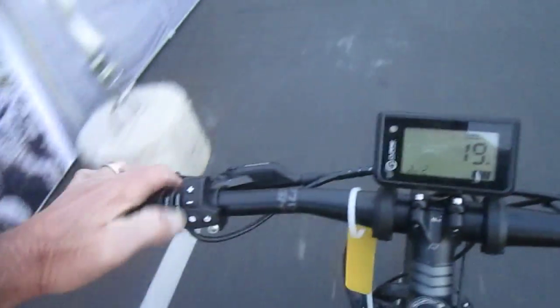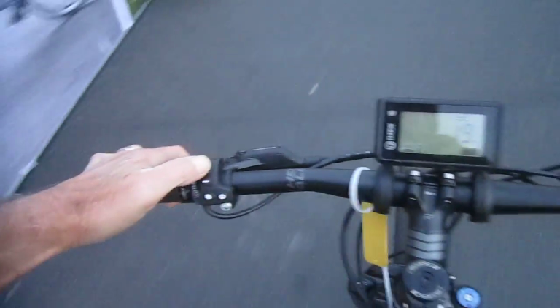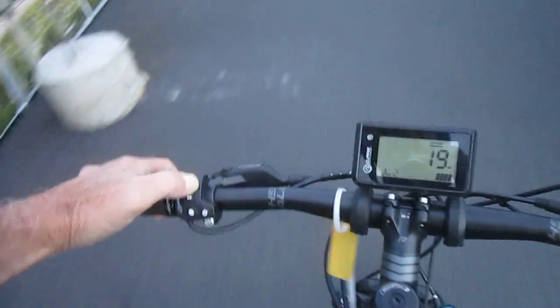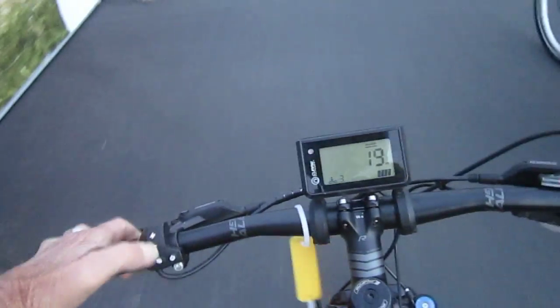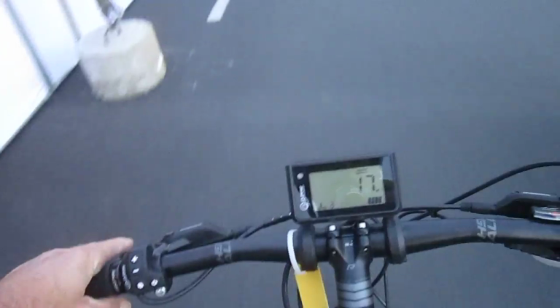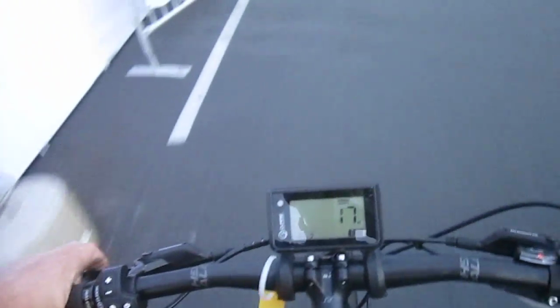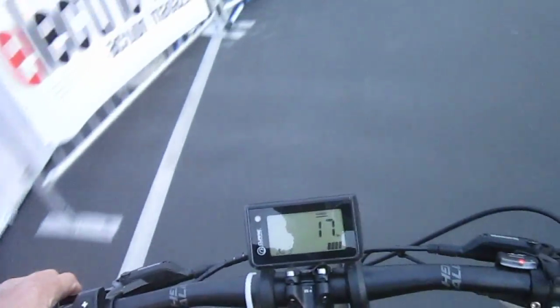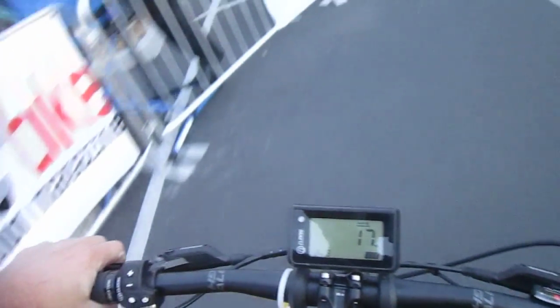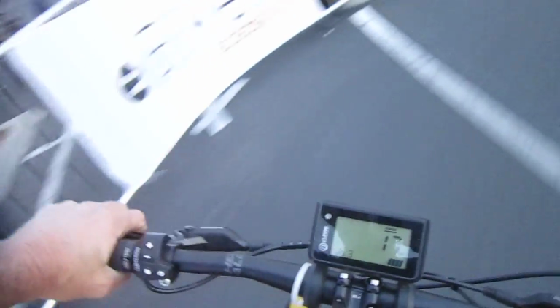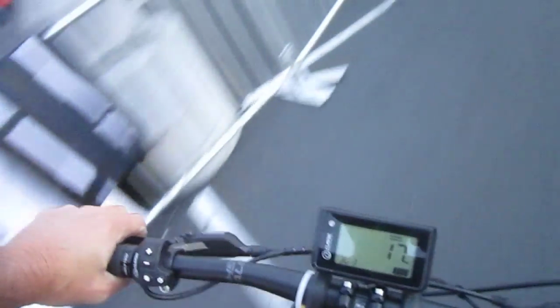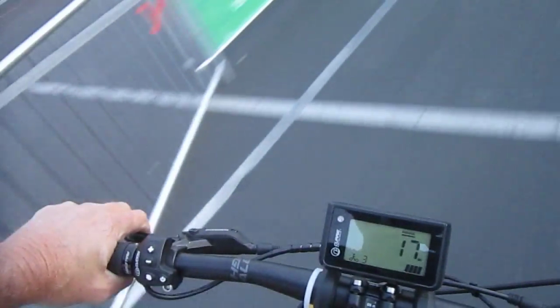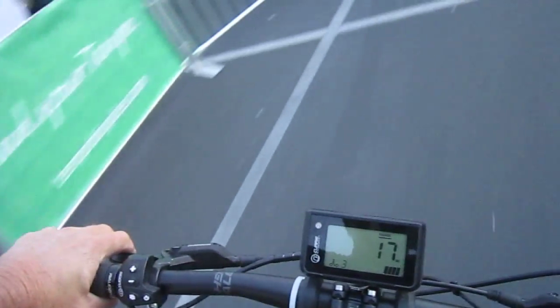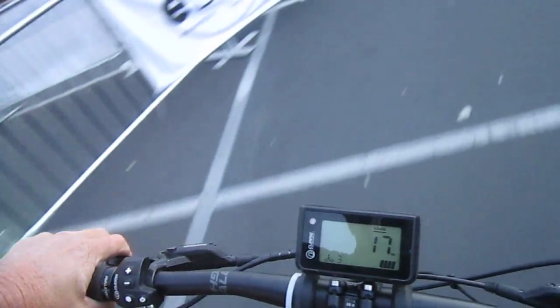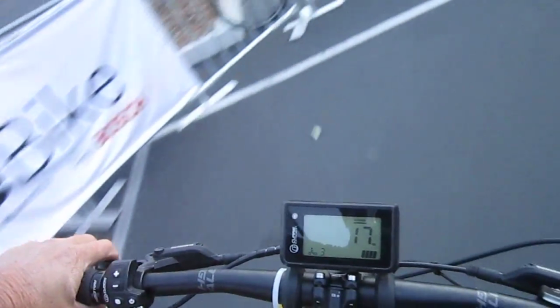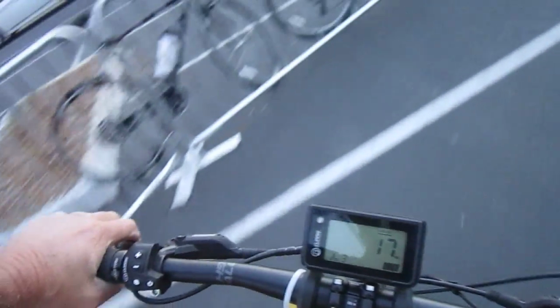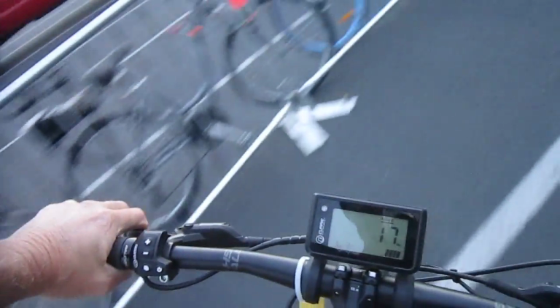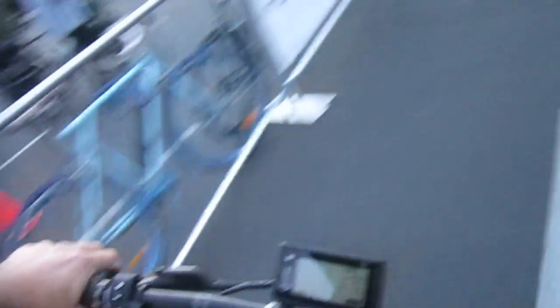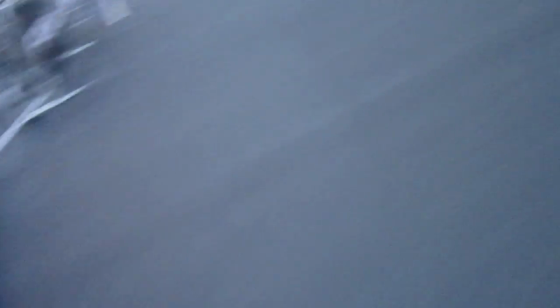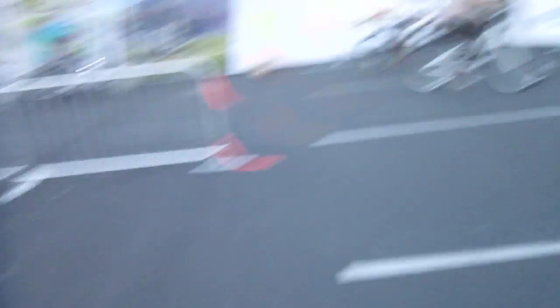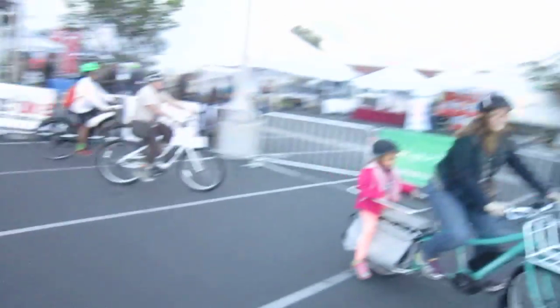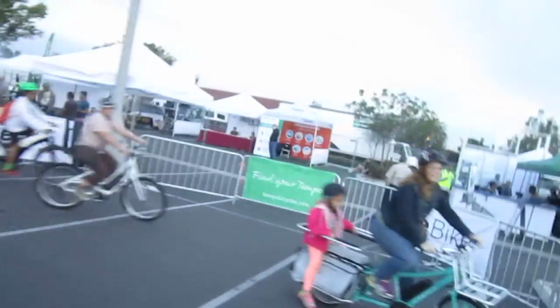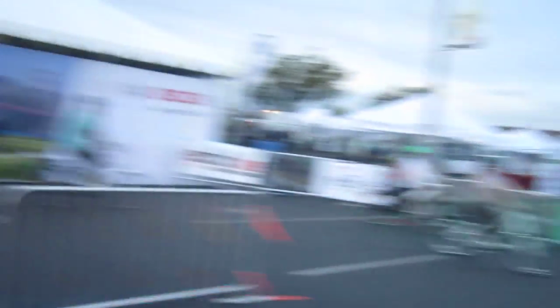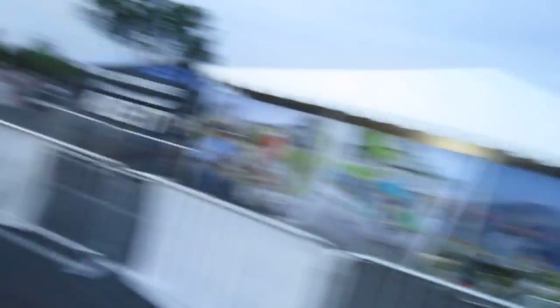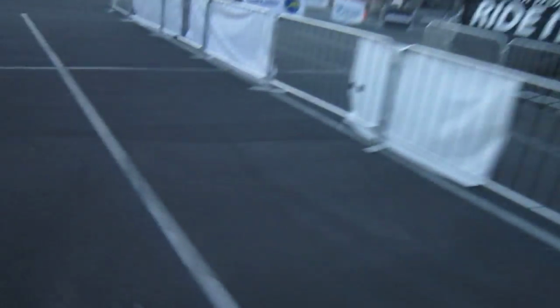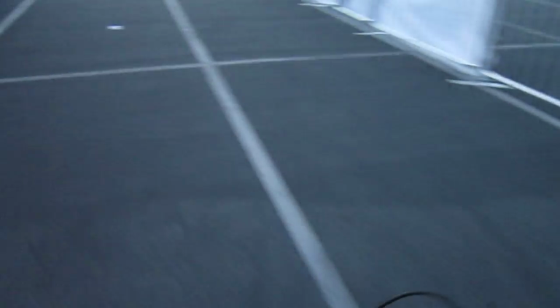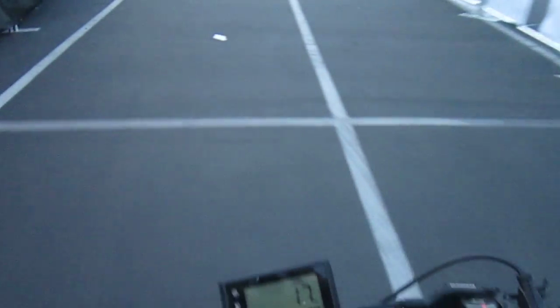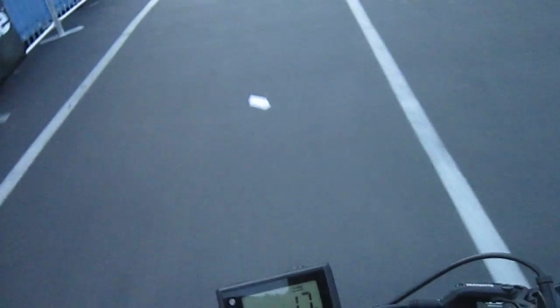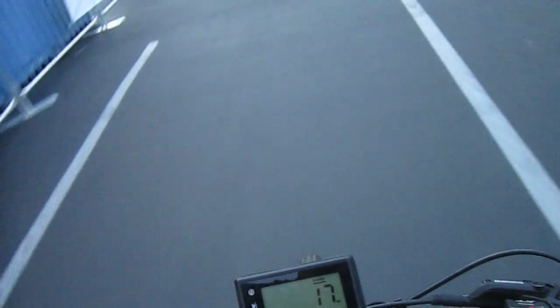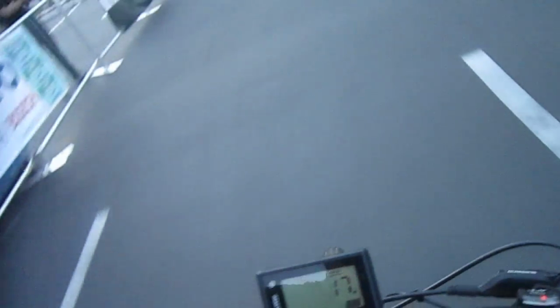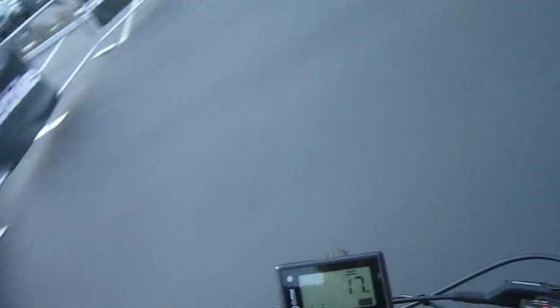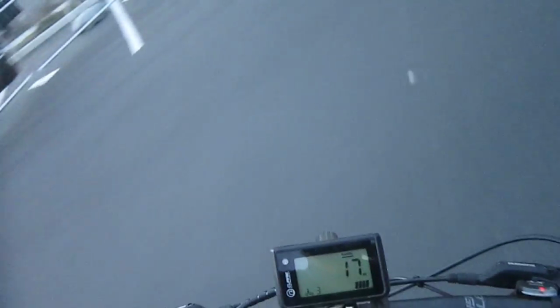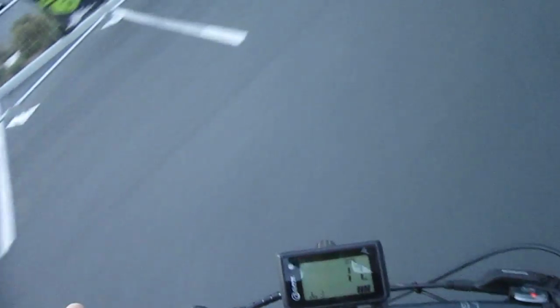Let's go up to max on the assist. These Curry Drives are a mid-drive setup — I just cut off the gal on the cargo bike, but she didn't mind. Here we go, we're in assist level max and we are moving.